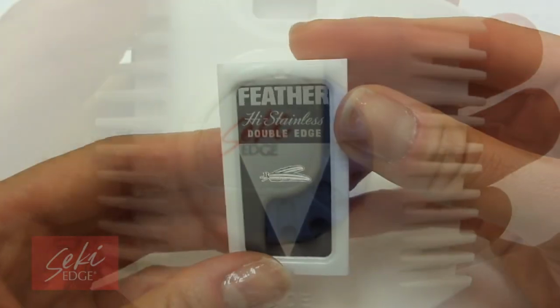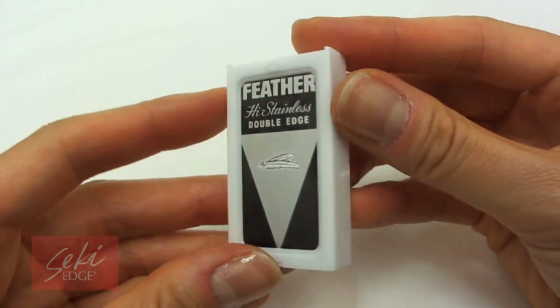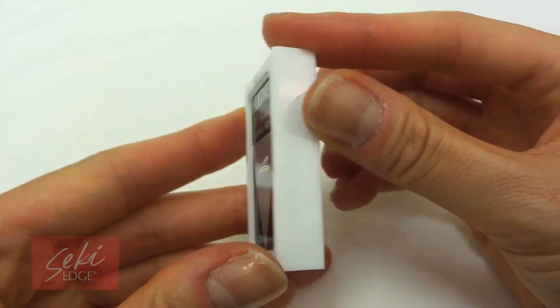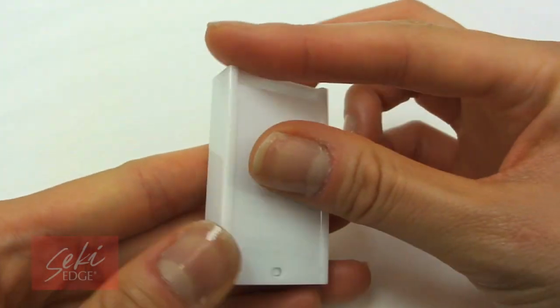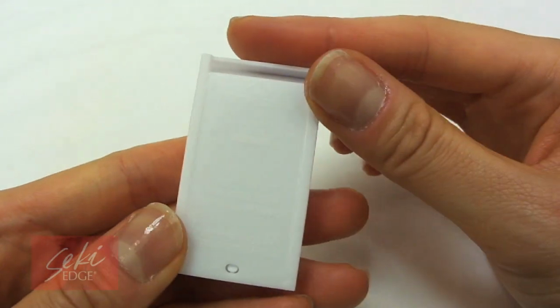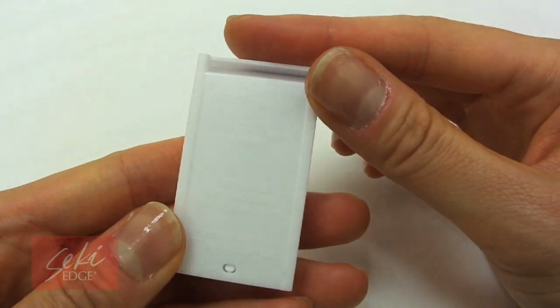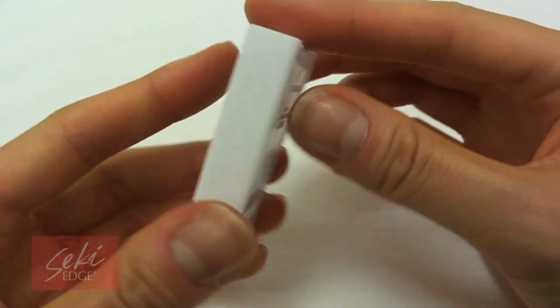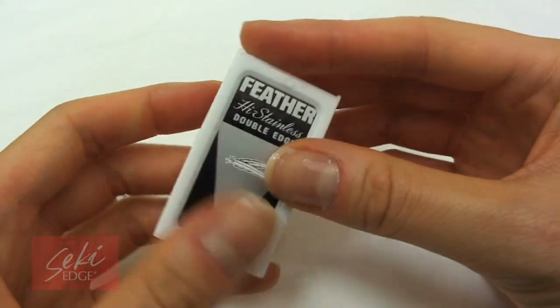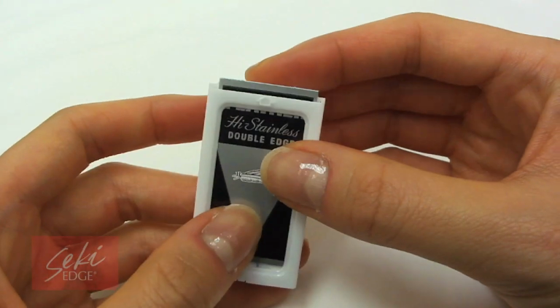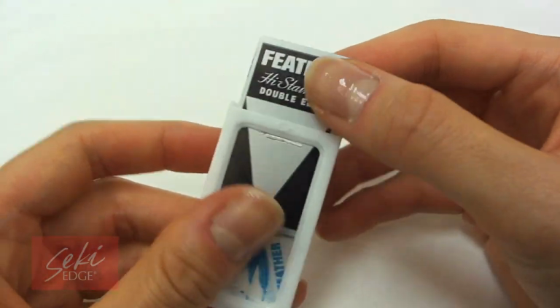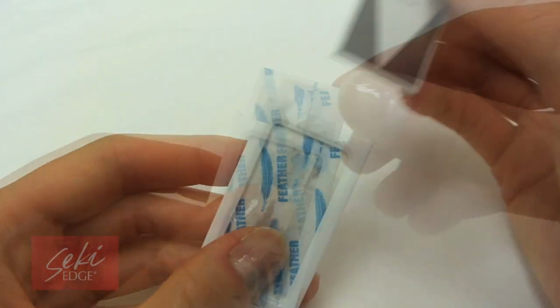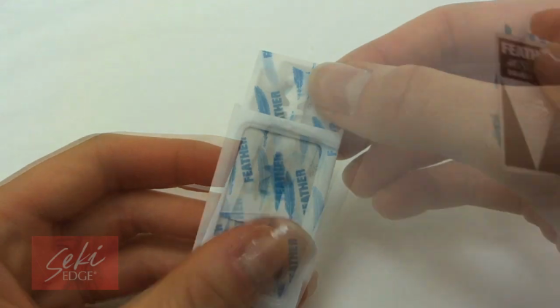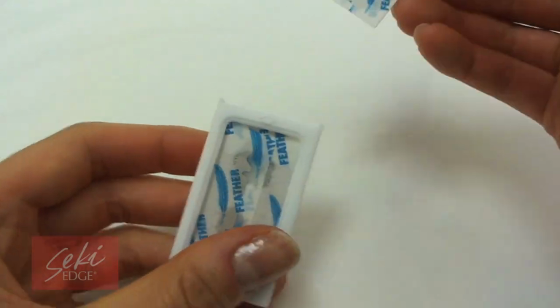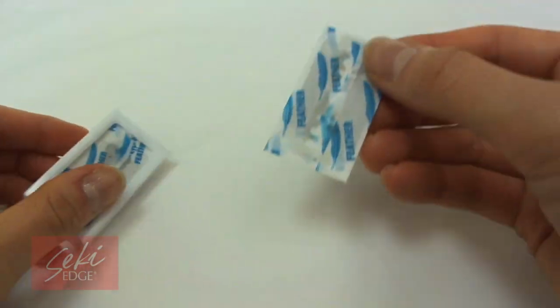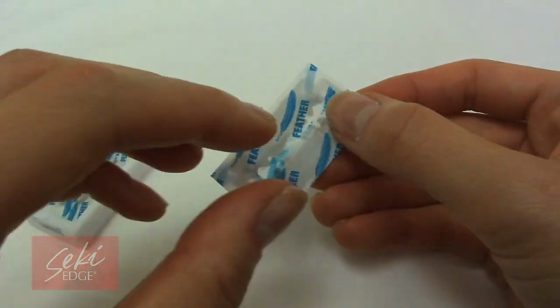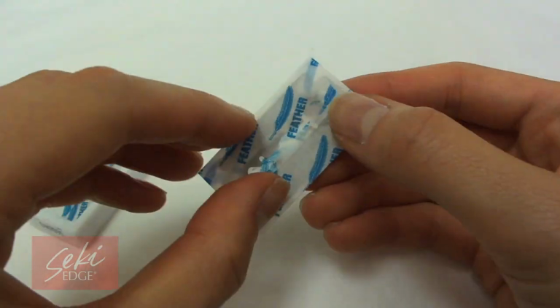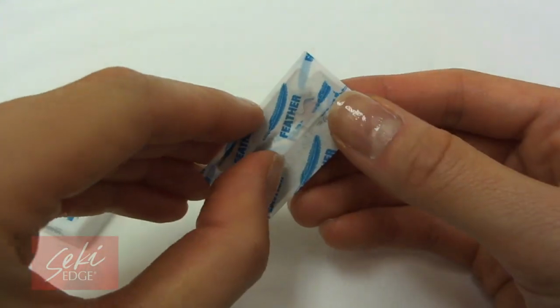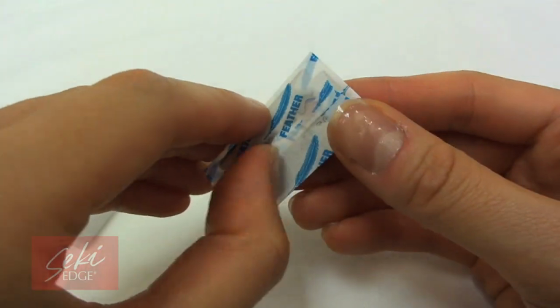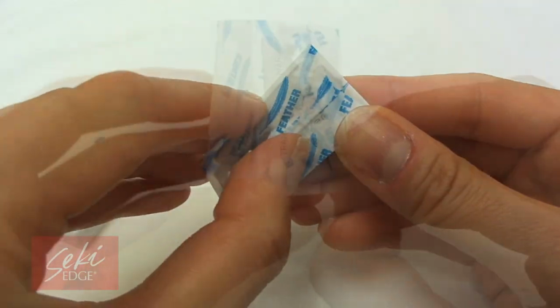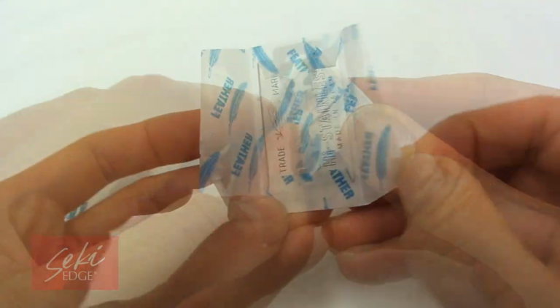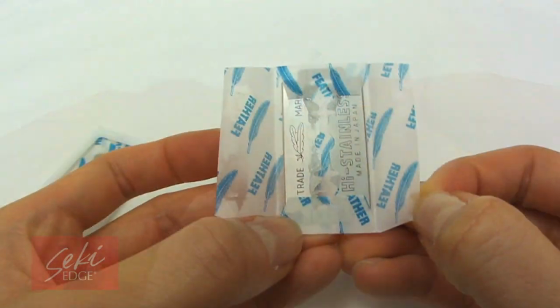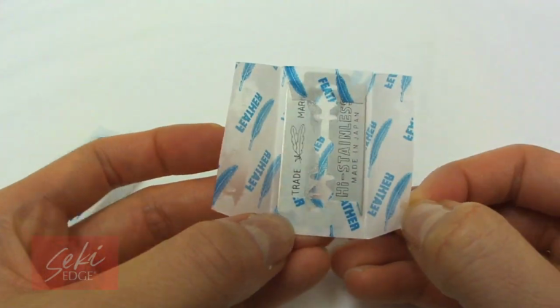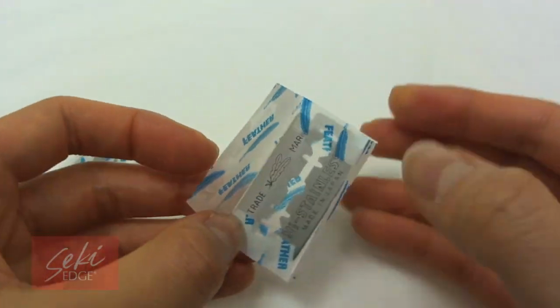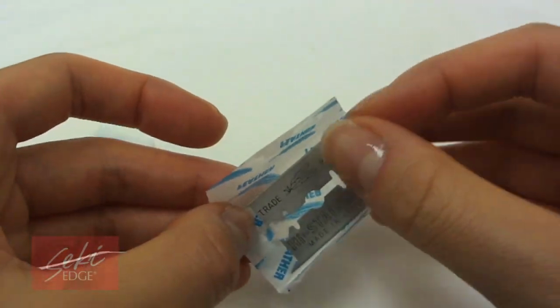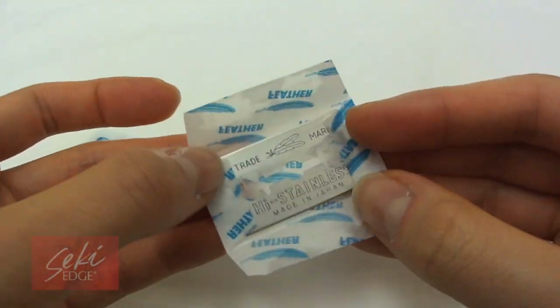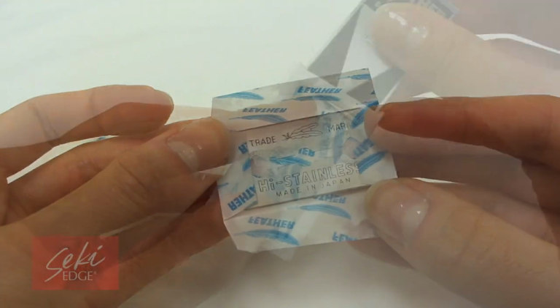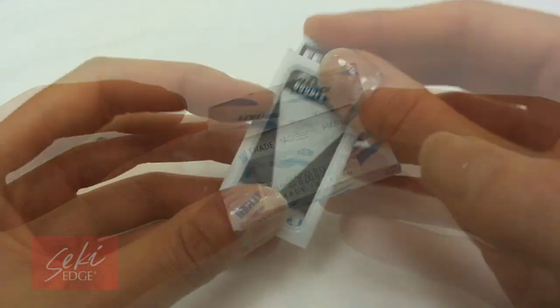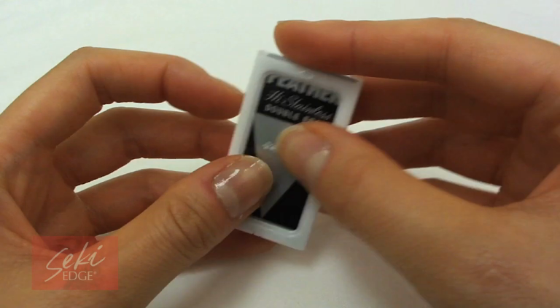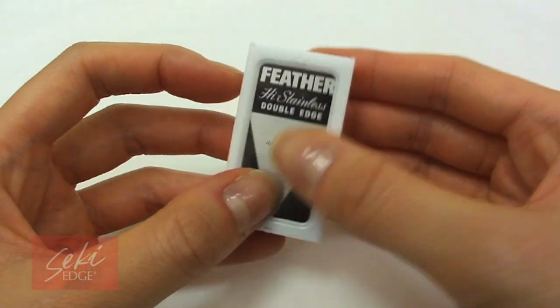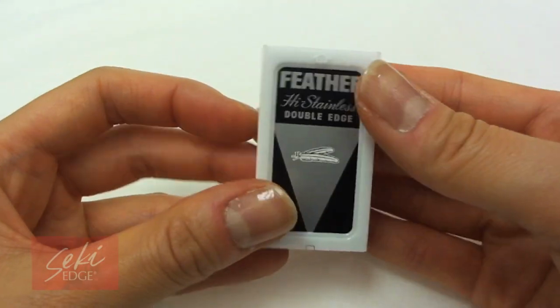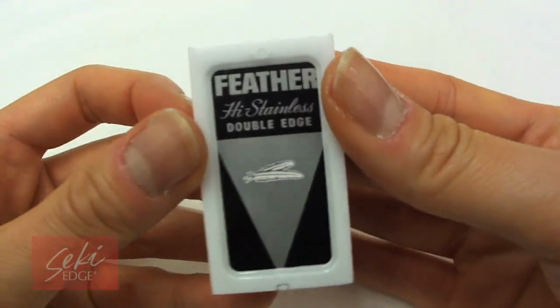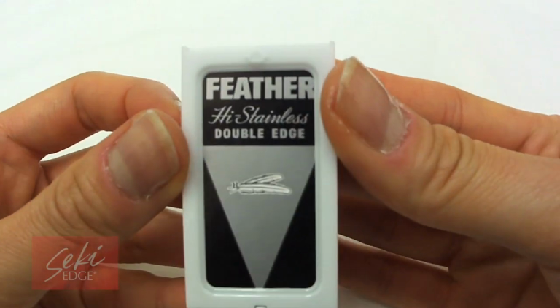The Razor Home uses double-edged razor blades. Replacement blades are available in packs of five and ten. You can find these in the Secchi Edge store so you can maintain the cutting quality of your razor.